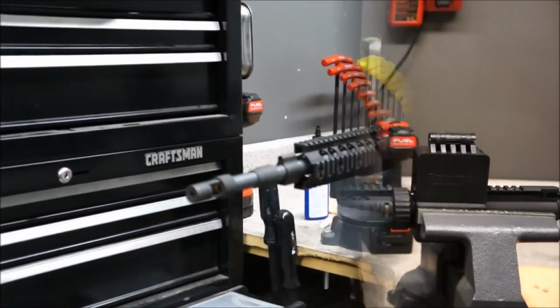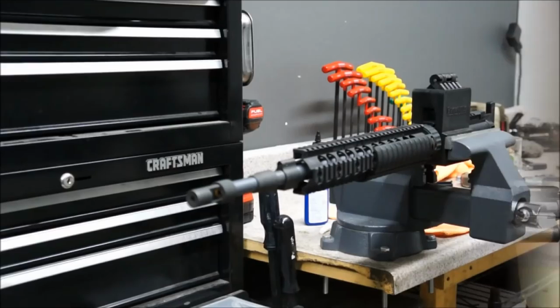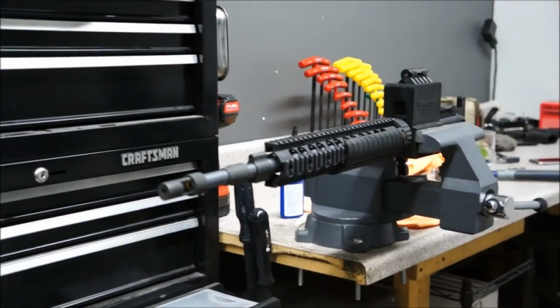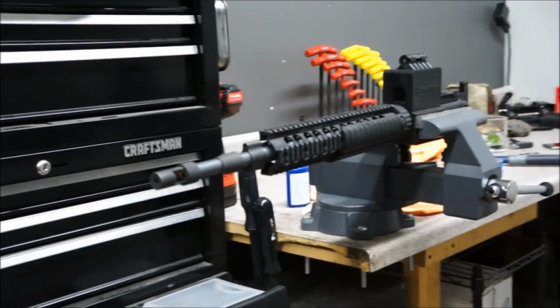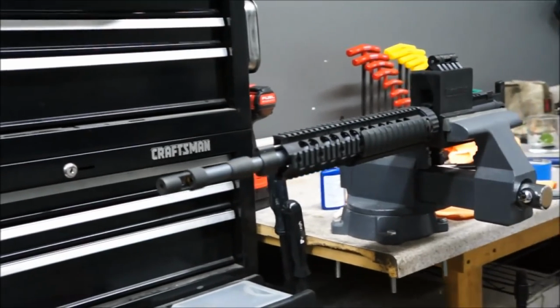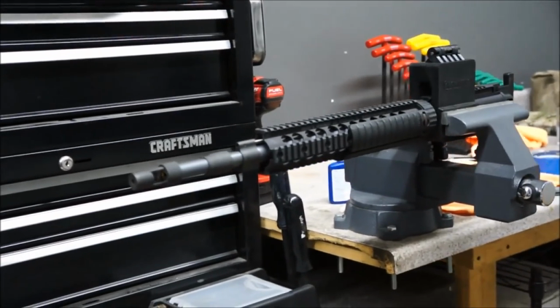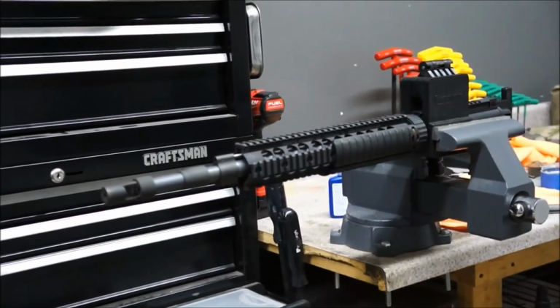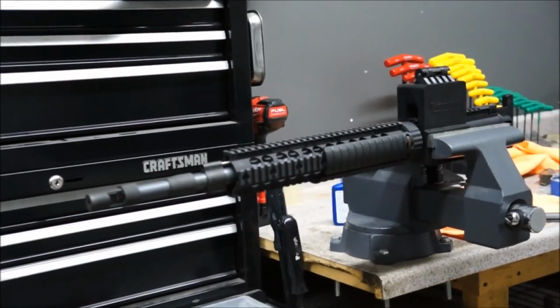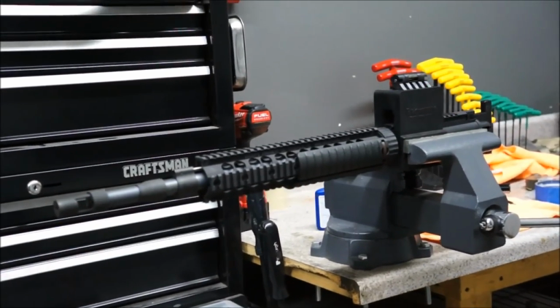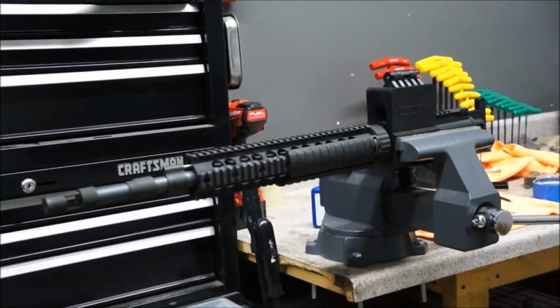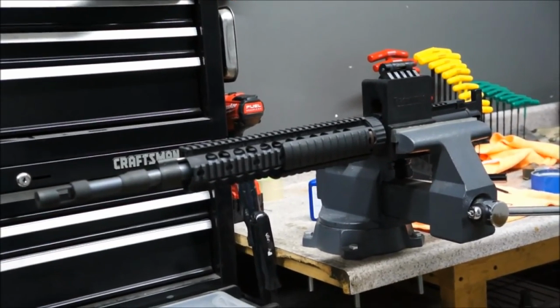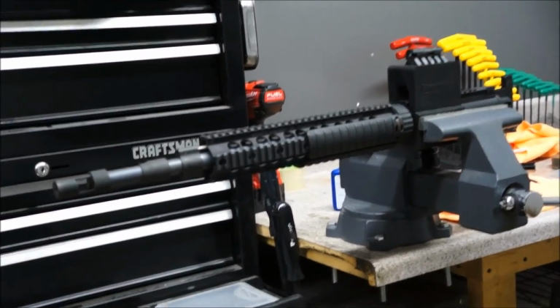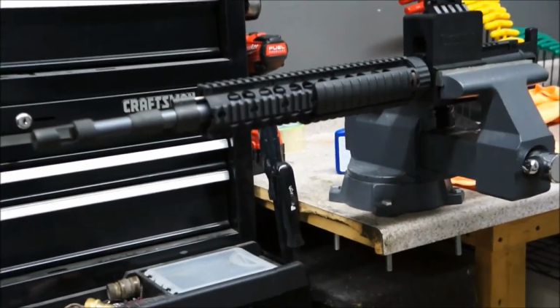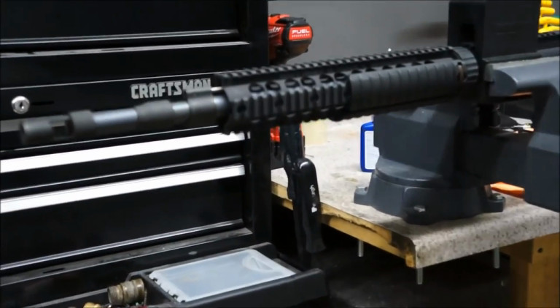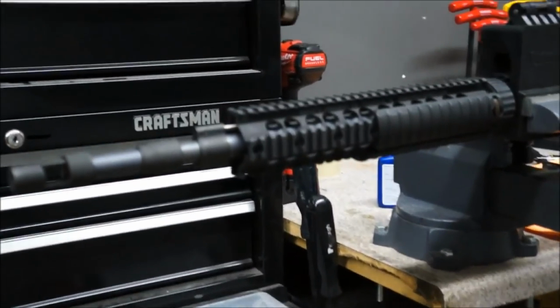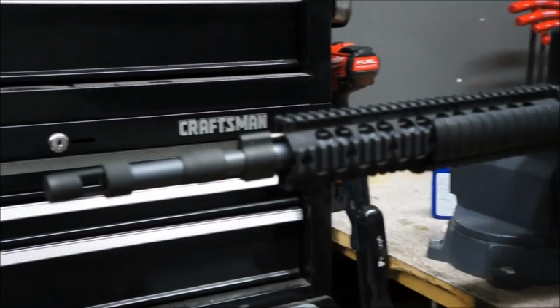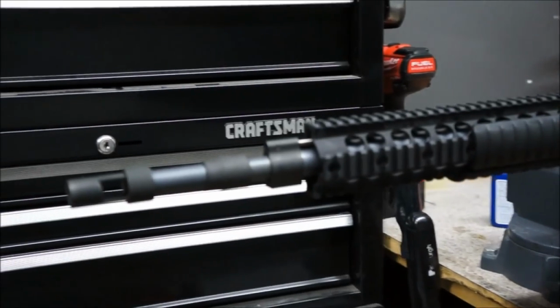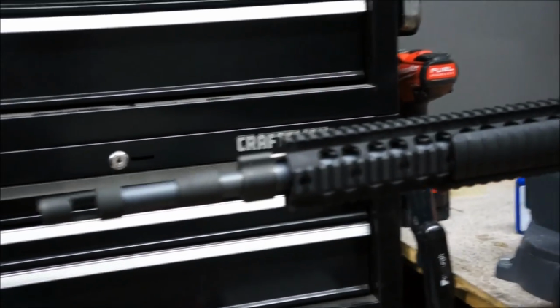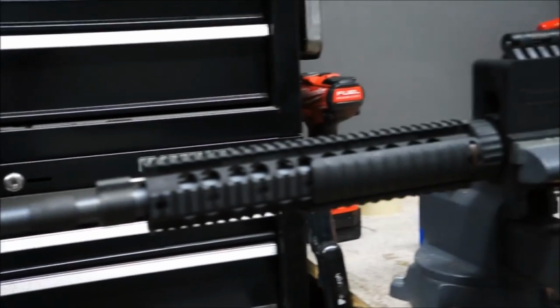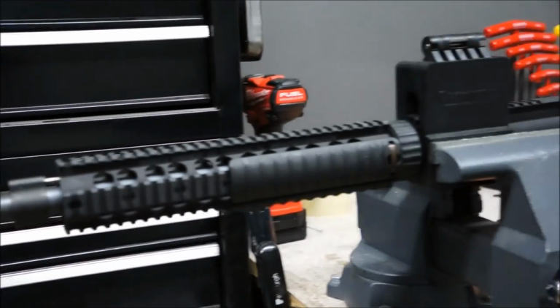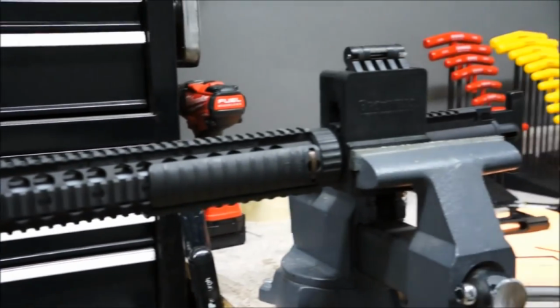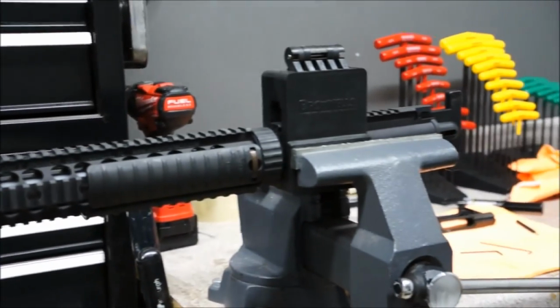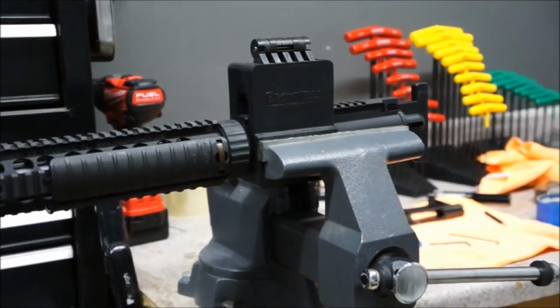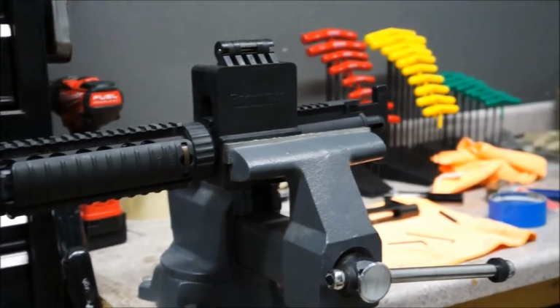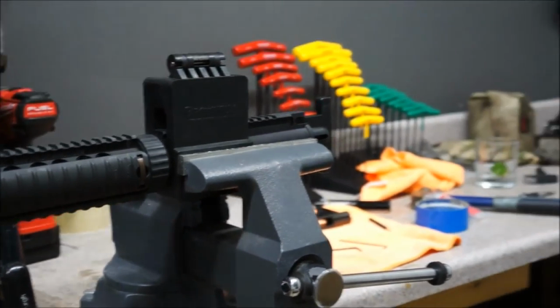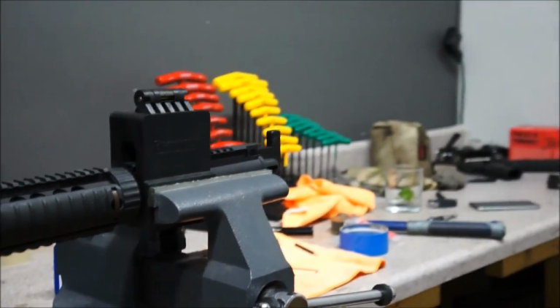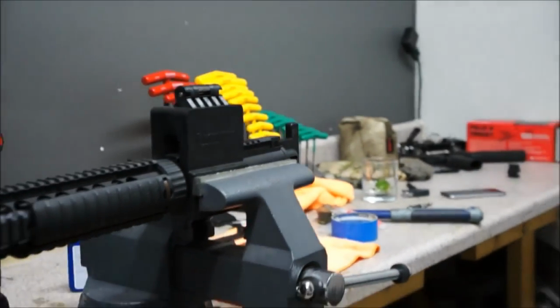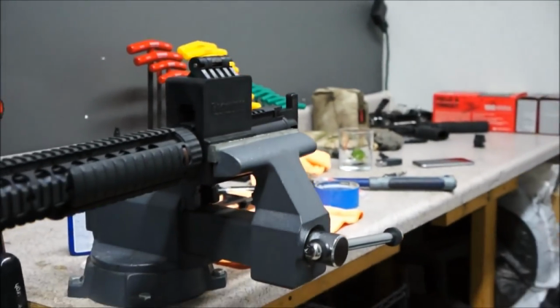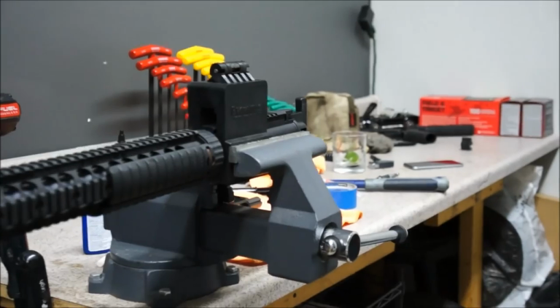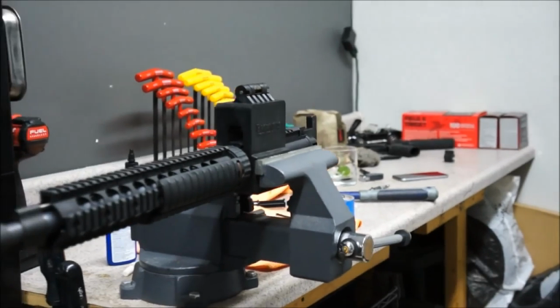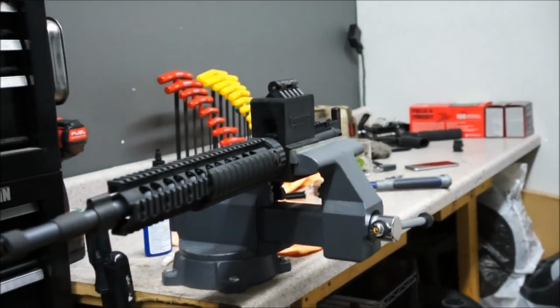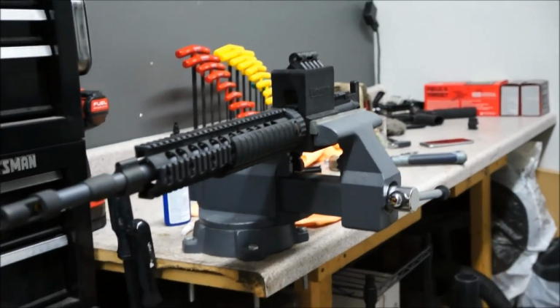Here's the upper — she's all ready to go minus the bolt carrier group and the charging handle. We're going to take her out of the vise, drop those in, and mate this upper to the lower.